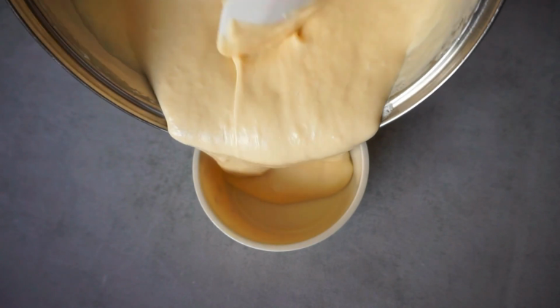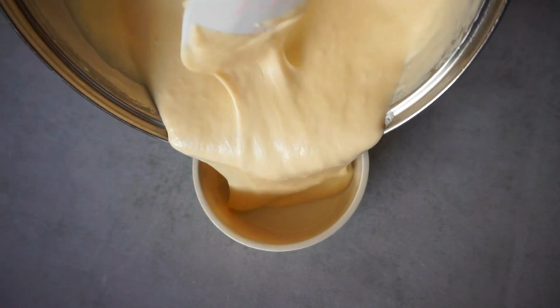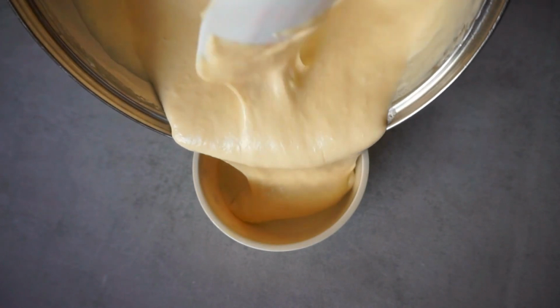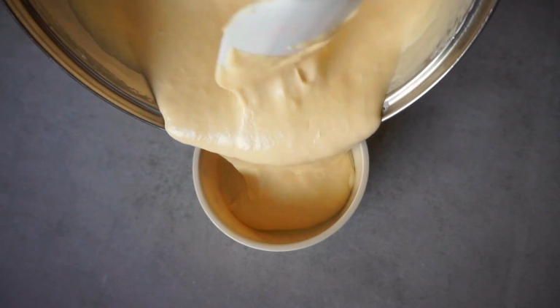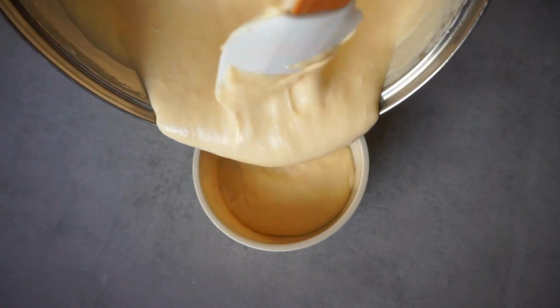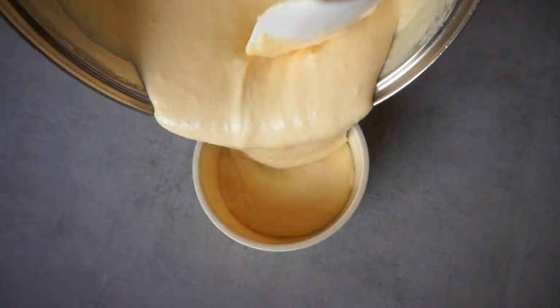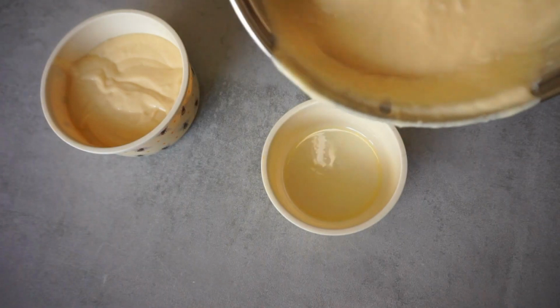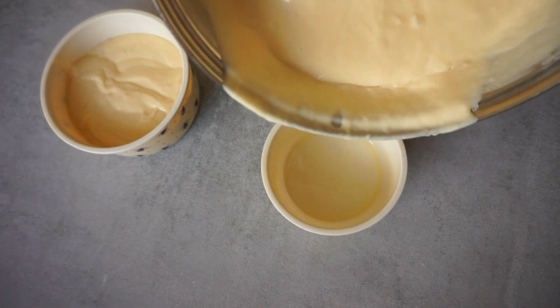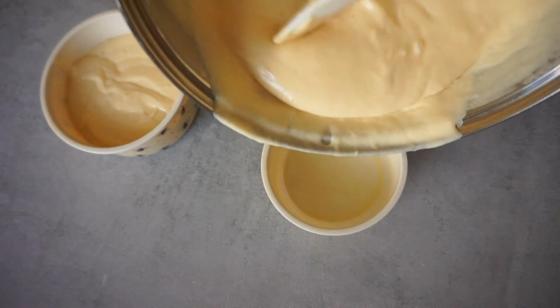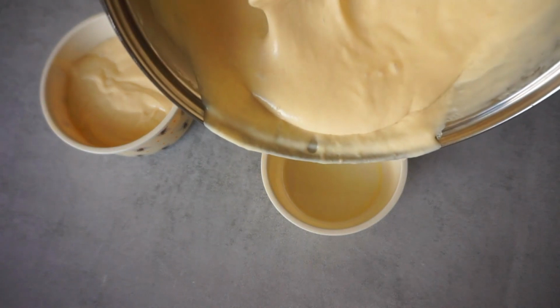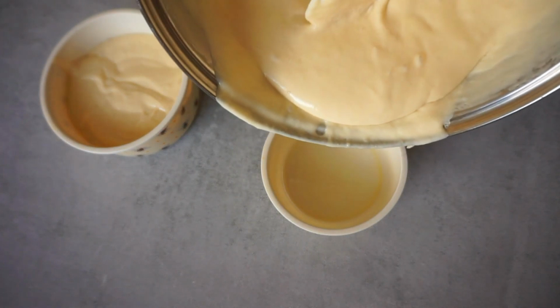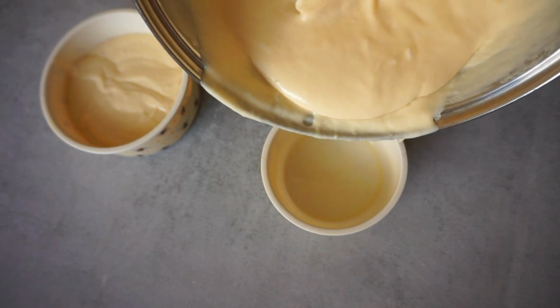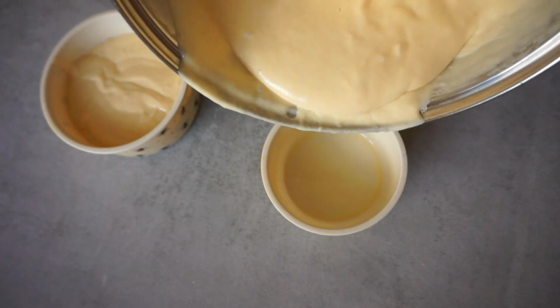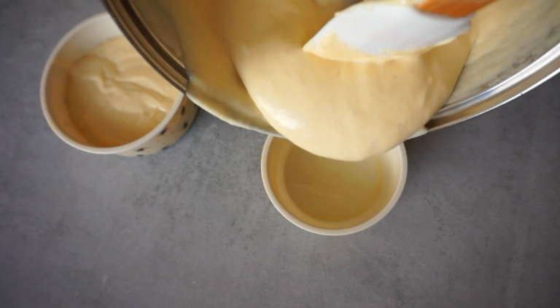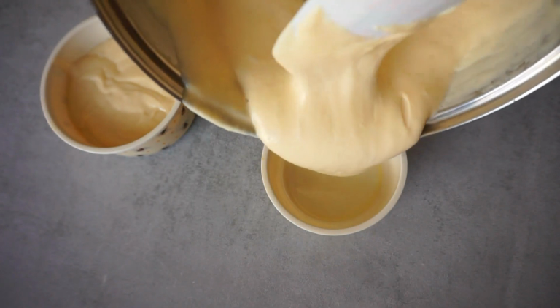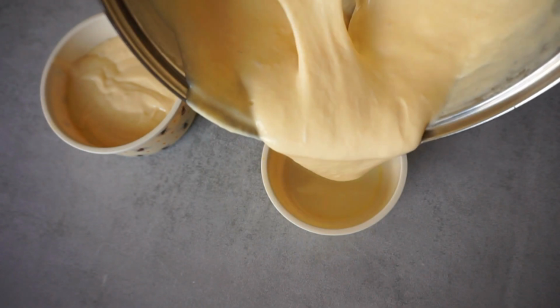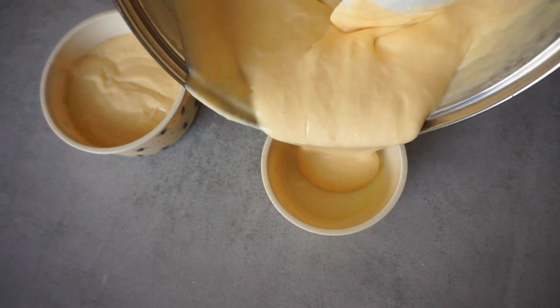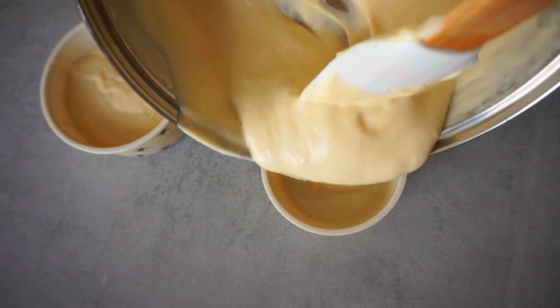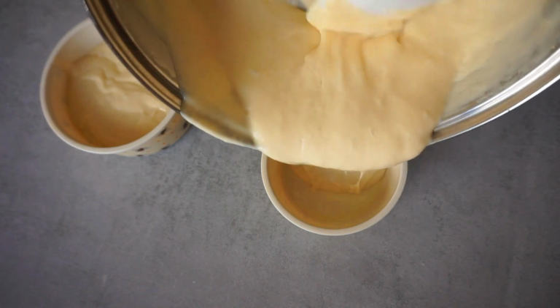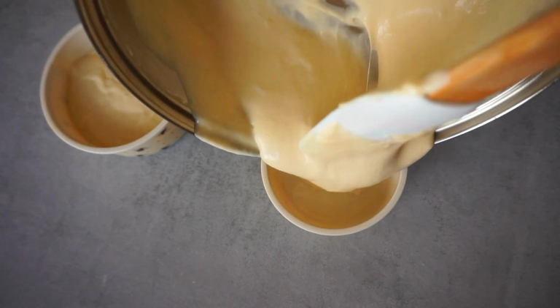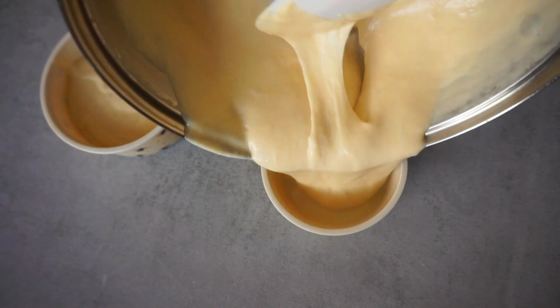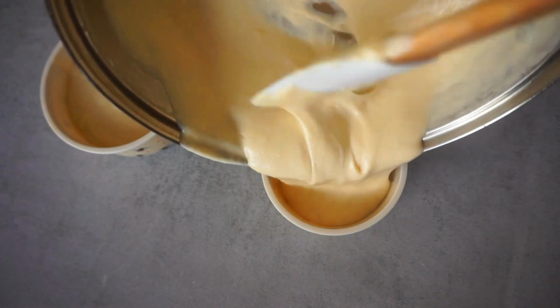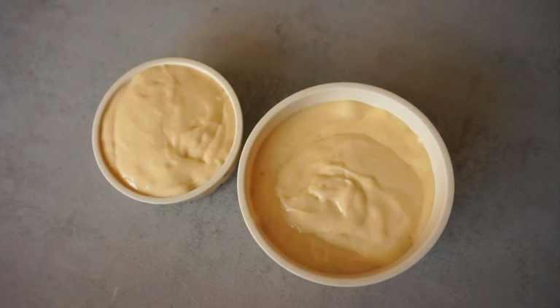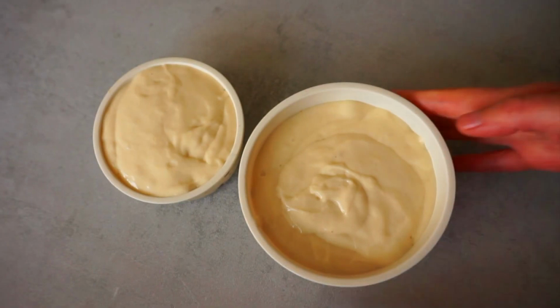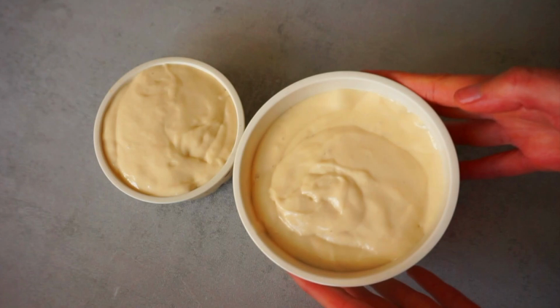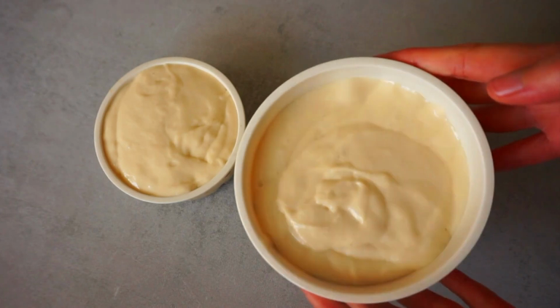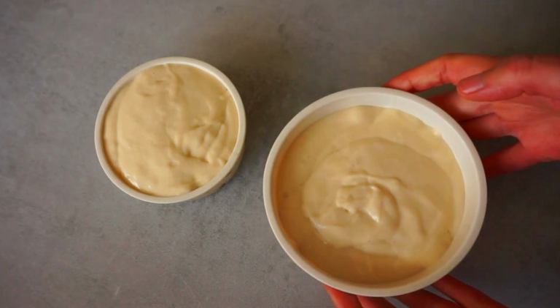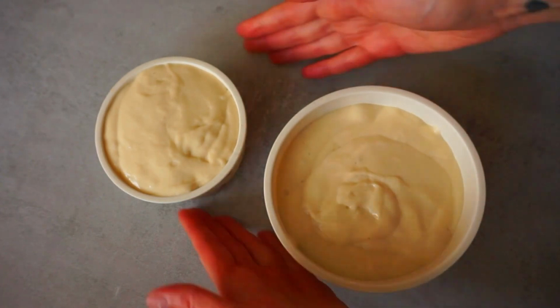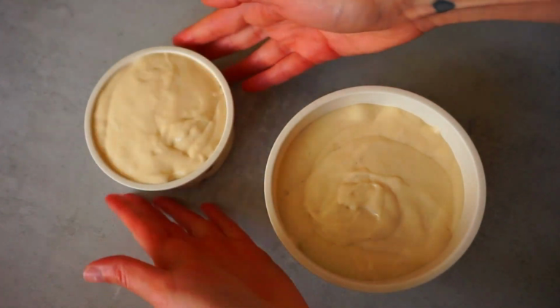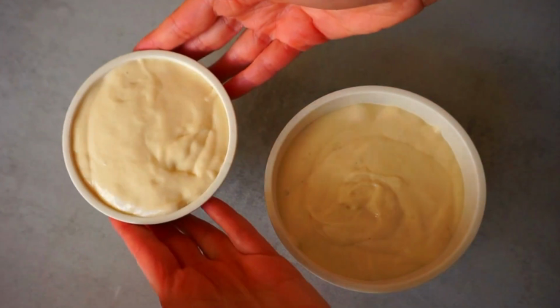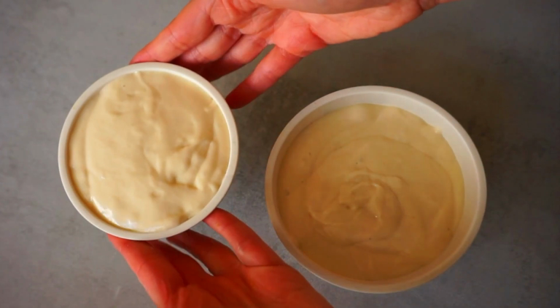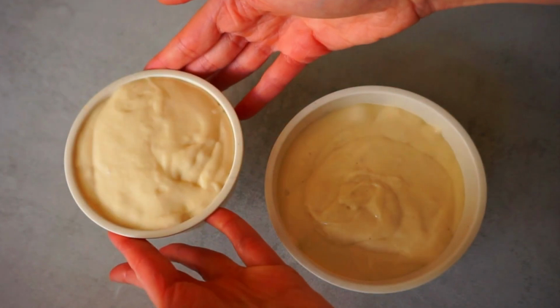I highly recommend avoiding plastic containers, as they can release harmful chemicals when exposed to high temperatures. Once you have transferred the mixture, let it cool down and keep it in the fridge for at least 2 hours.